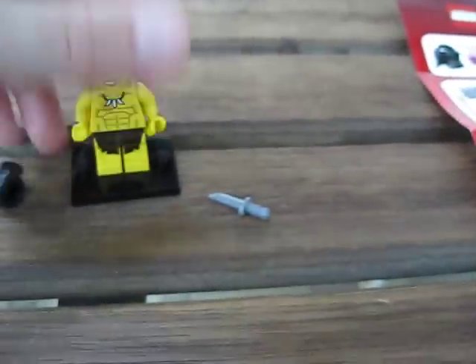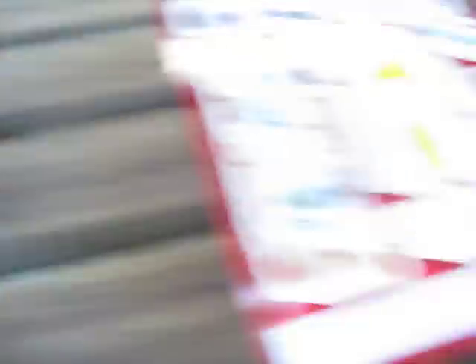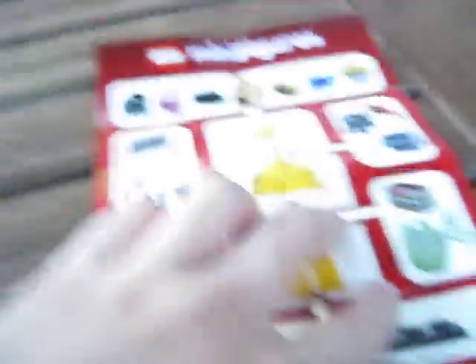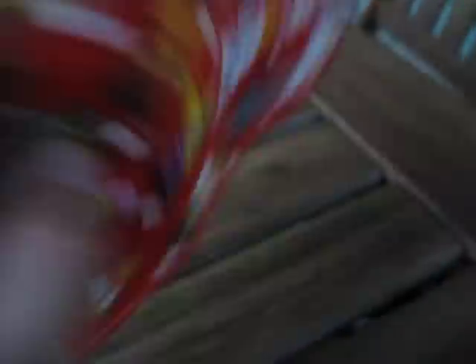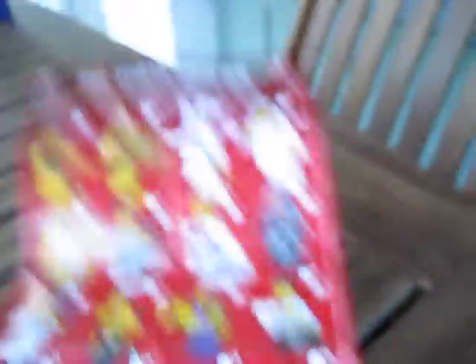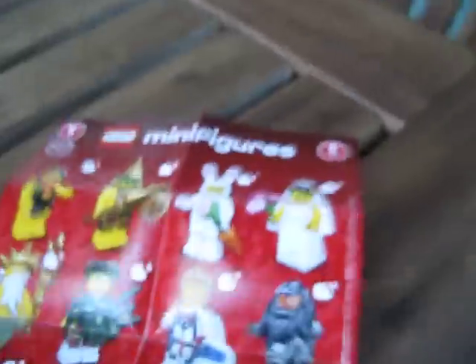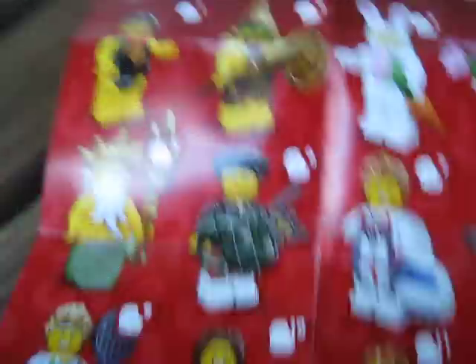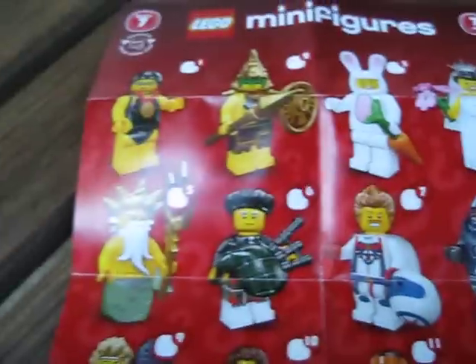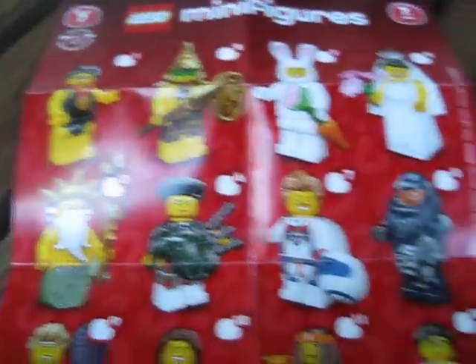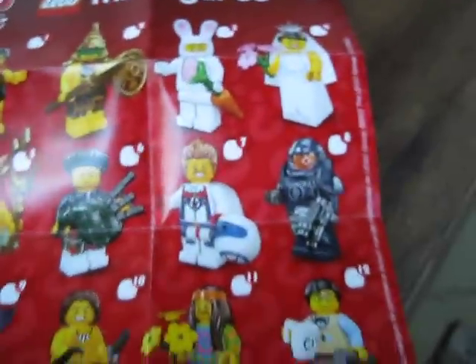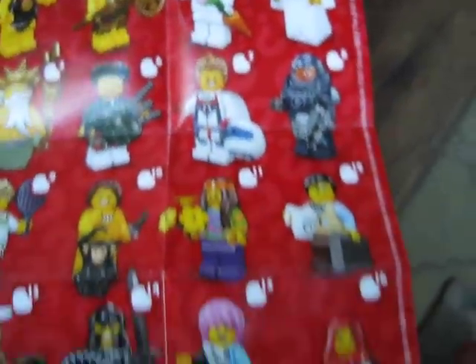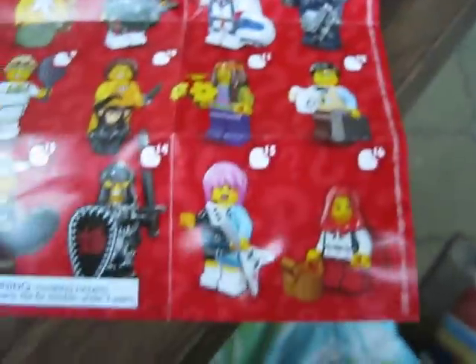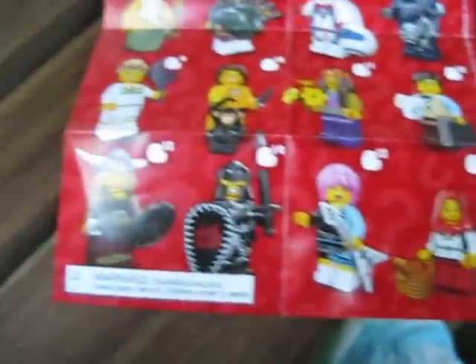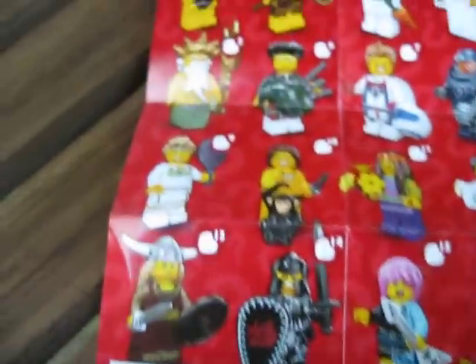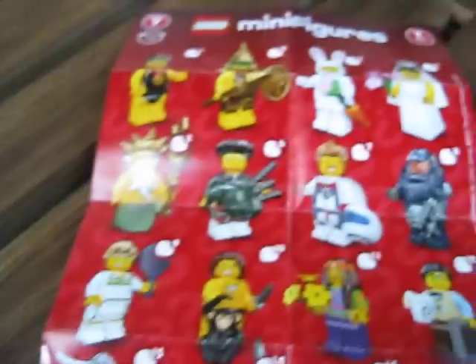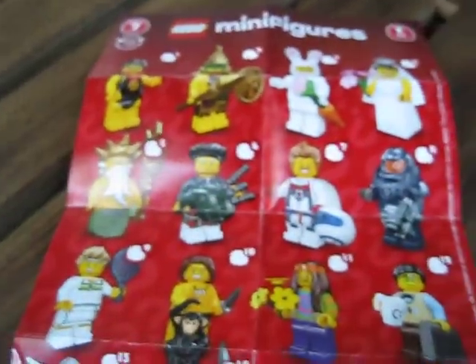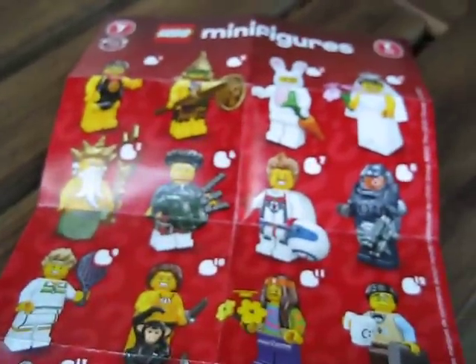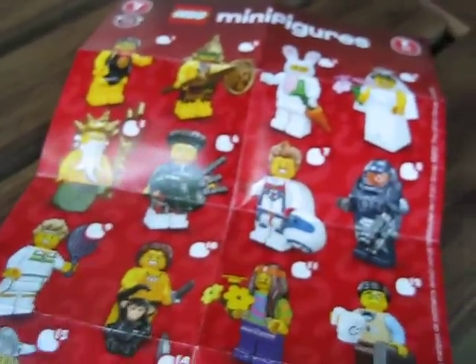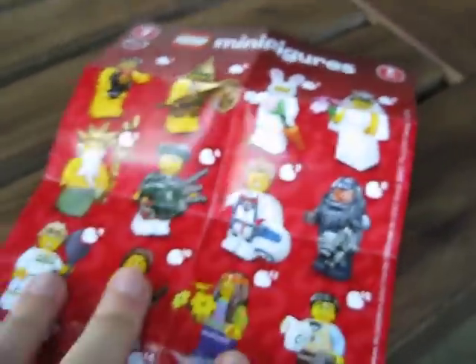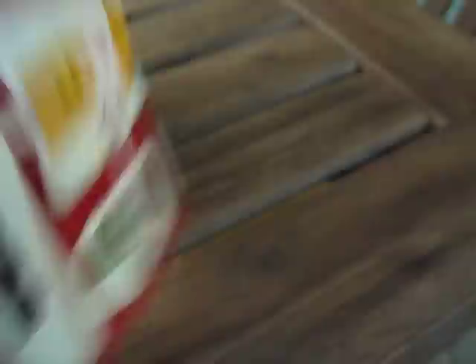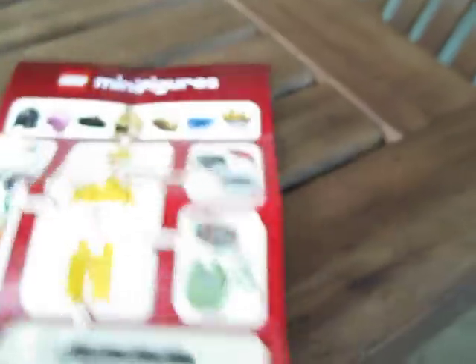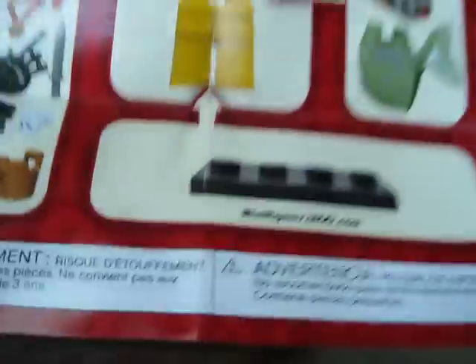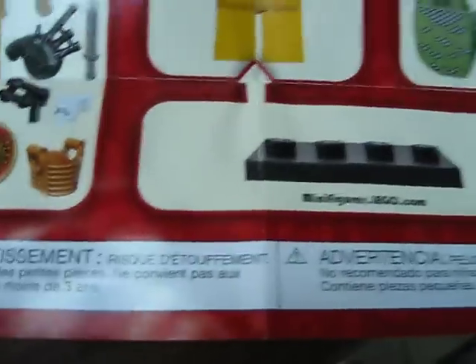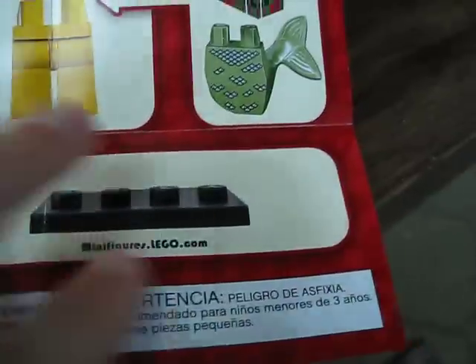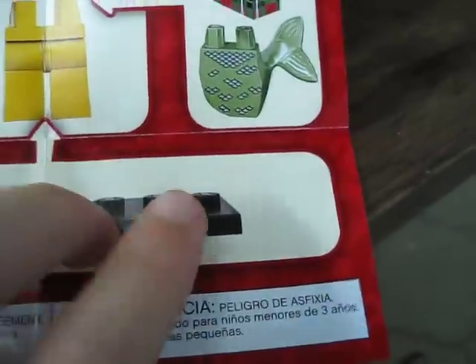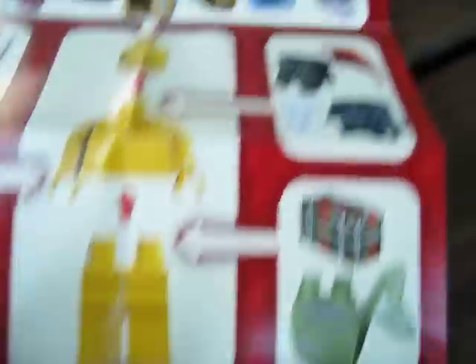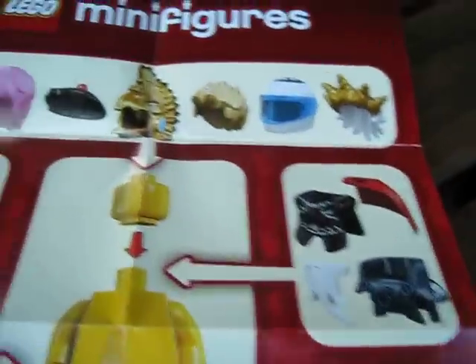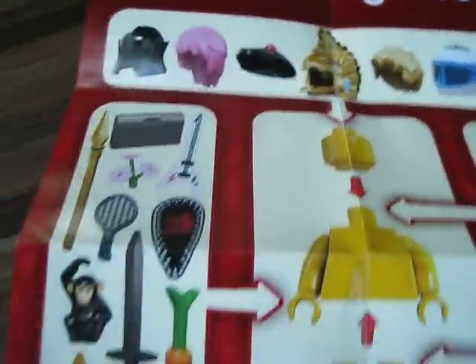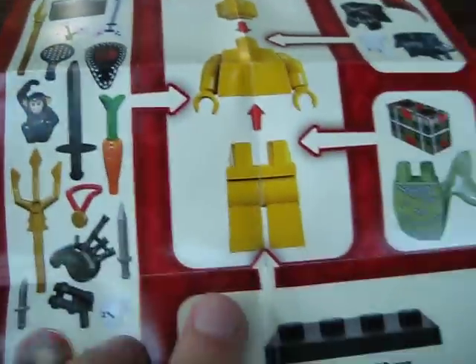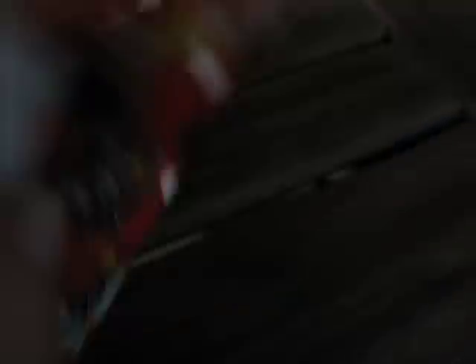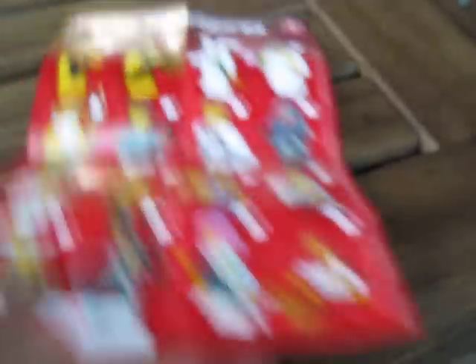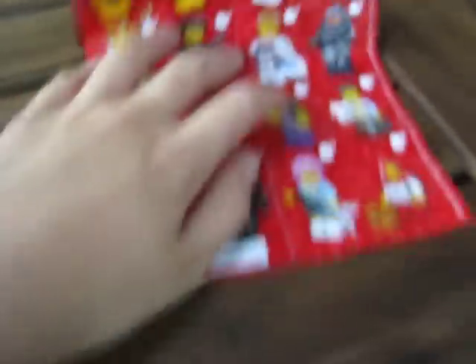I want to just show you the minifigures really quickly. Here's a view of all the minifigures, and you've got 16 of them as always, and there's a lot of cool new minifigures for Series 7. And then you've got all the instructions on how to put on the pieces and stuff, so that's pretty cool.